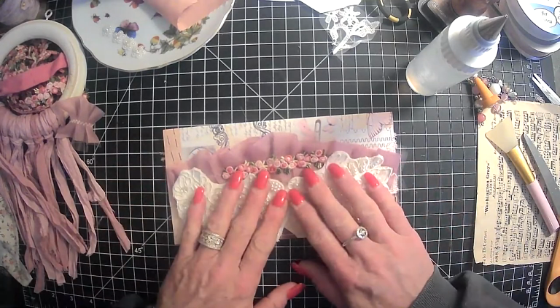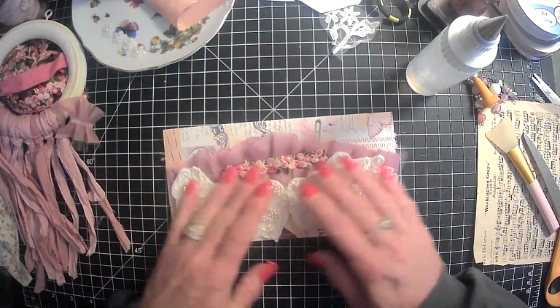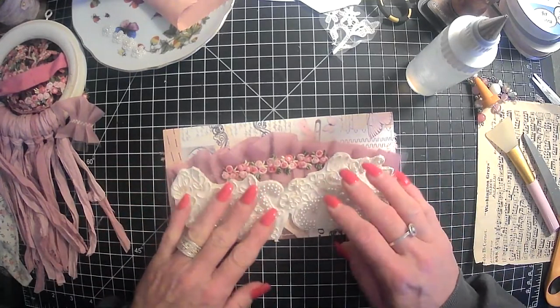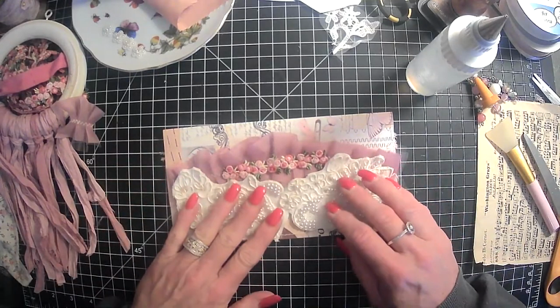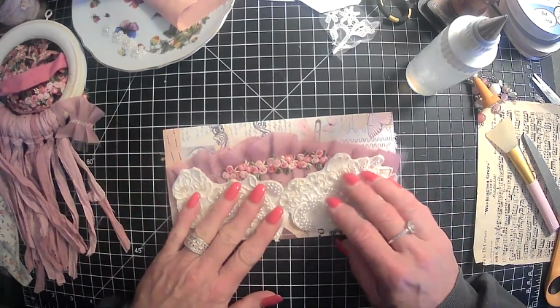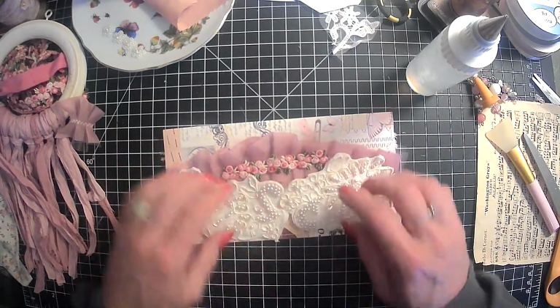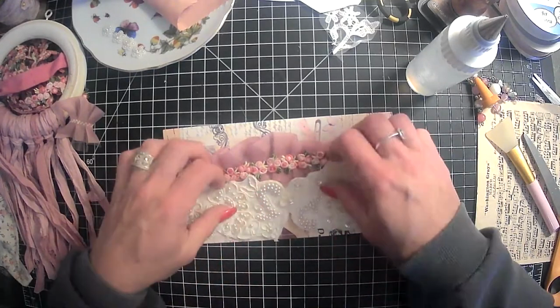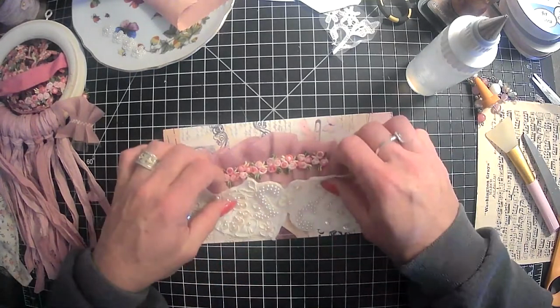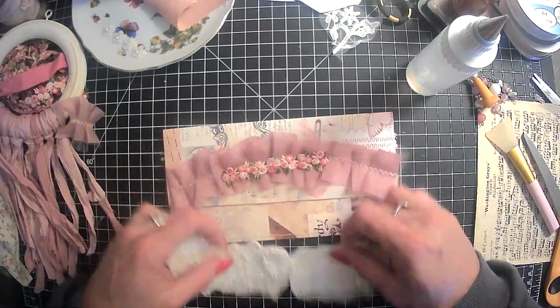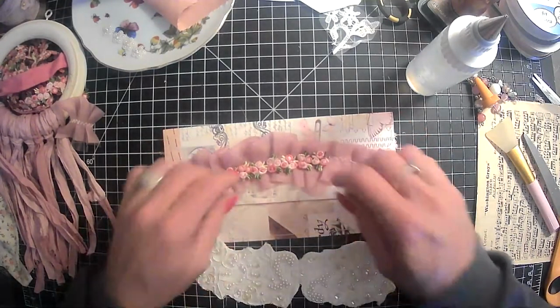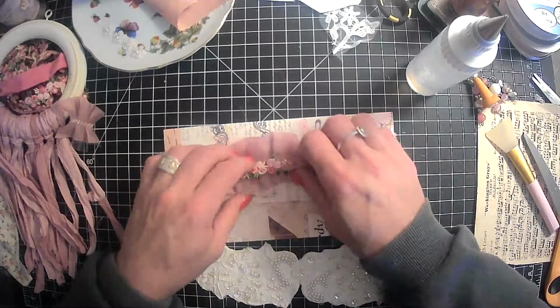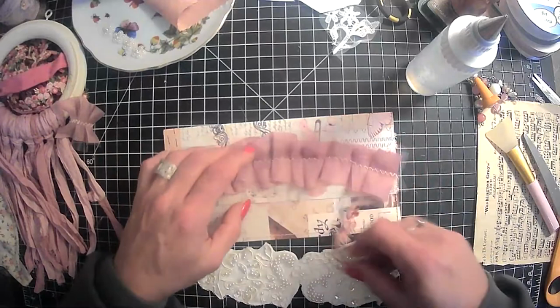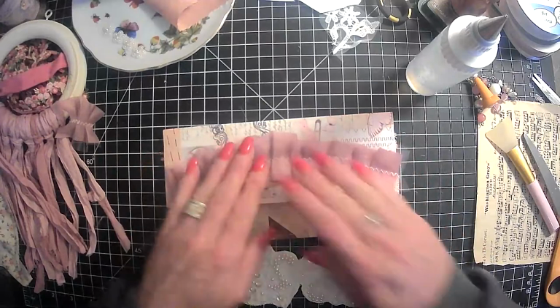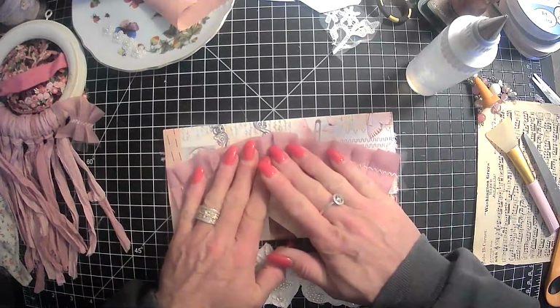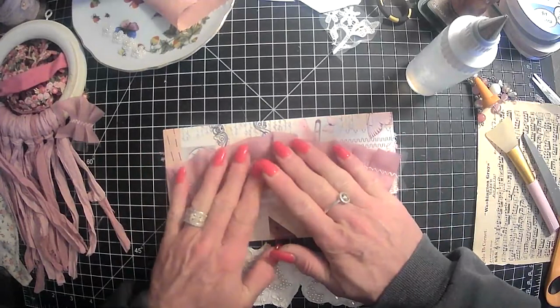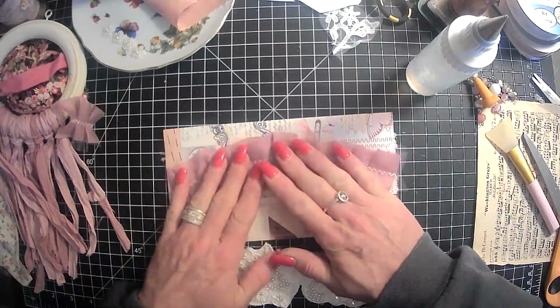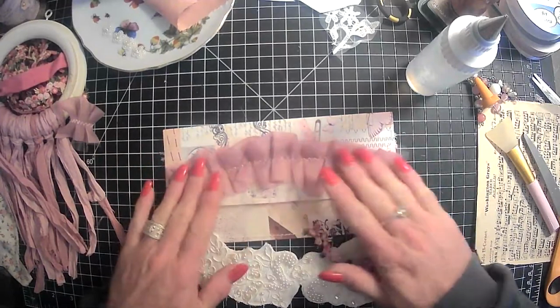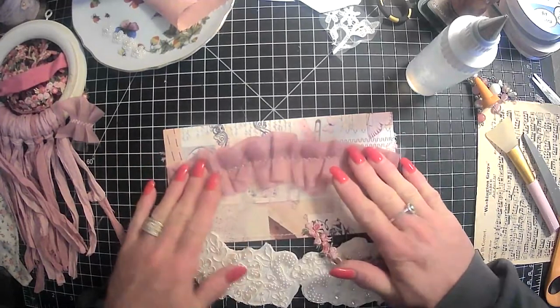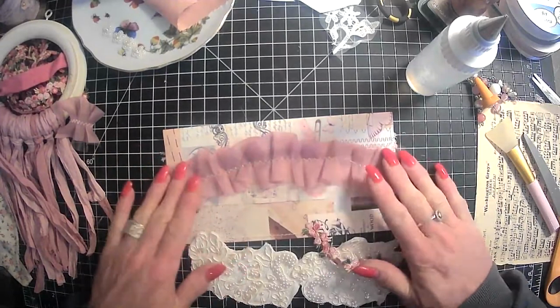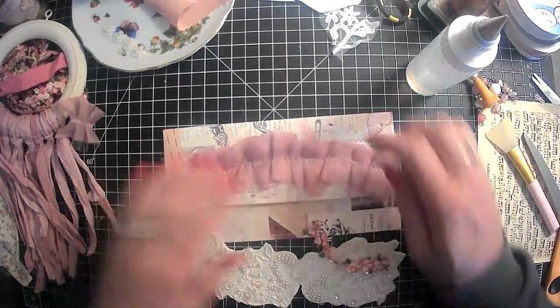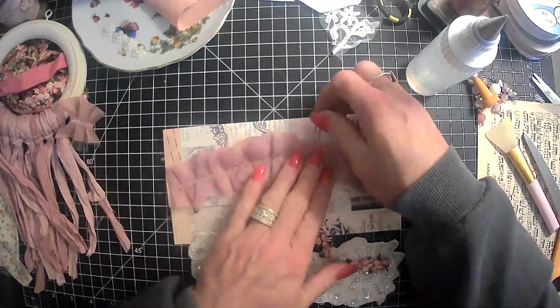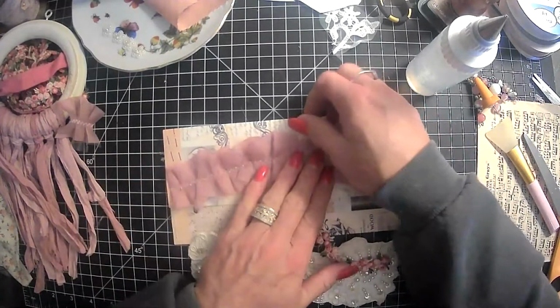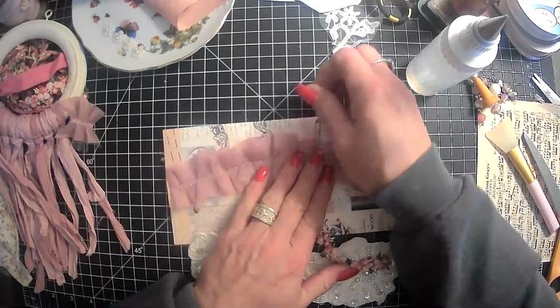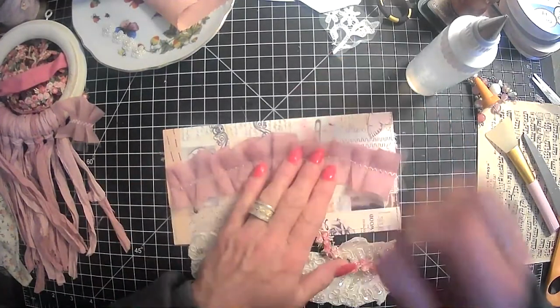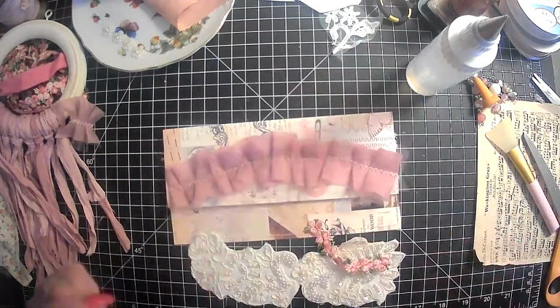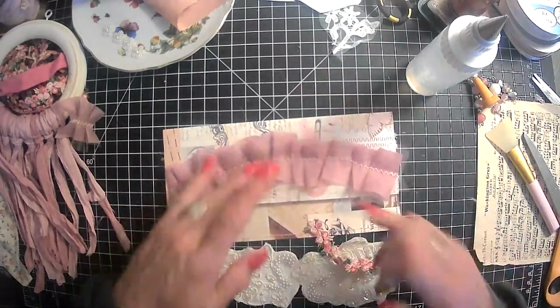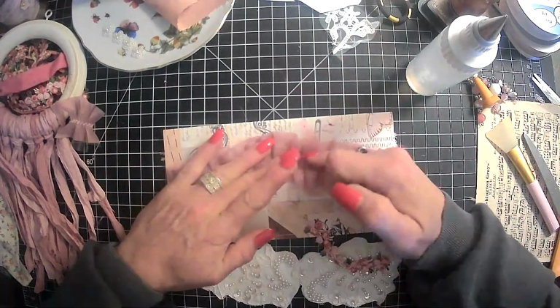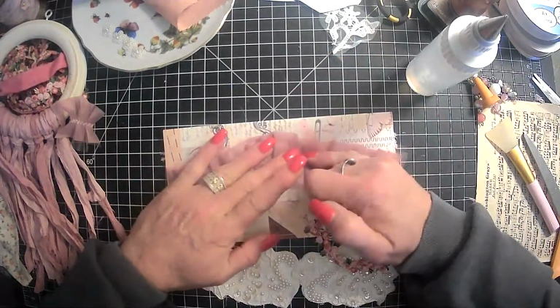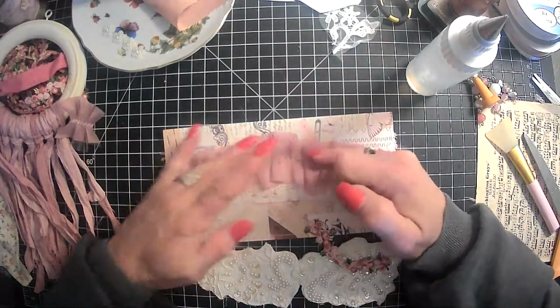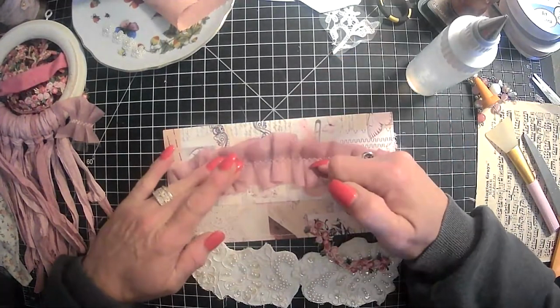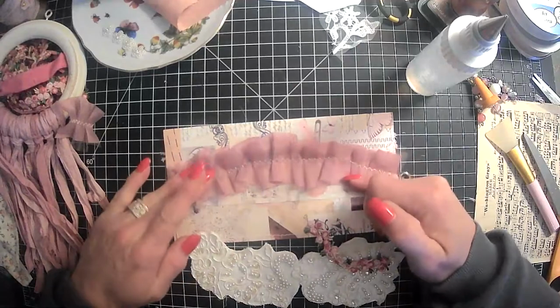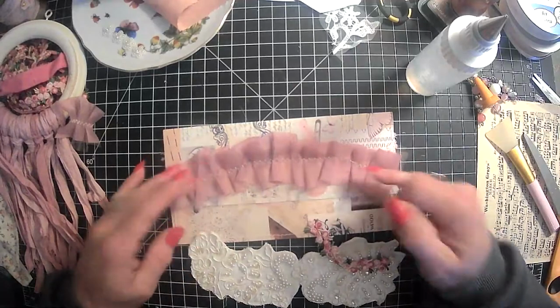We still got enough of that on the actual envelope. So I mean, this is just not going to need much at all.